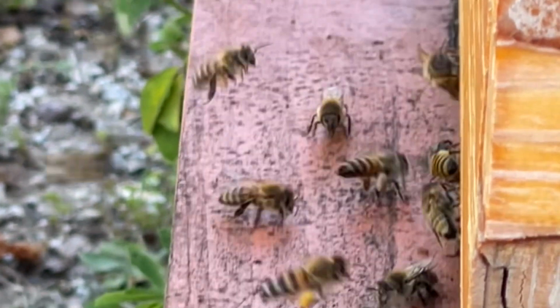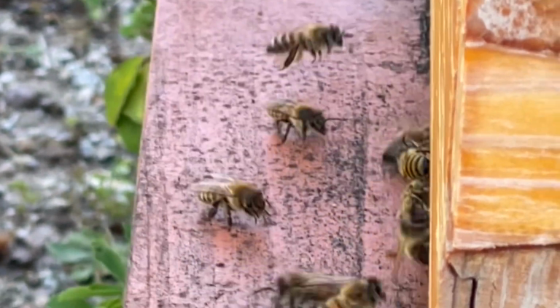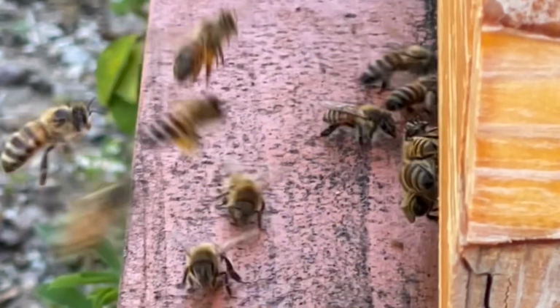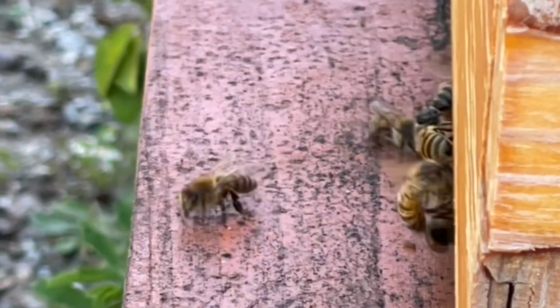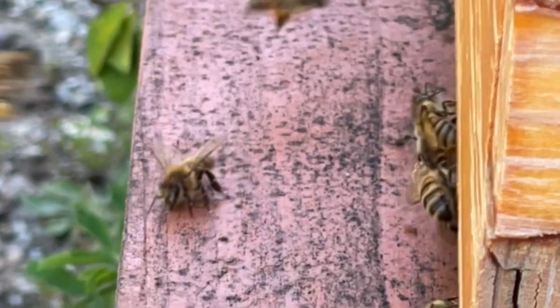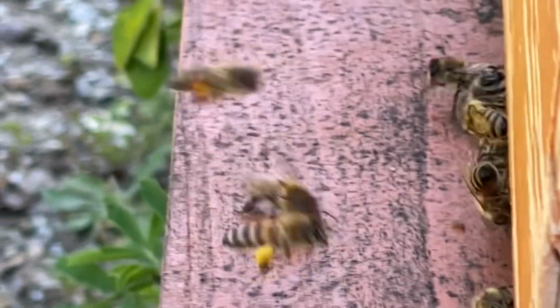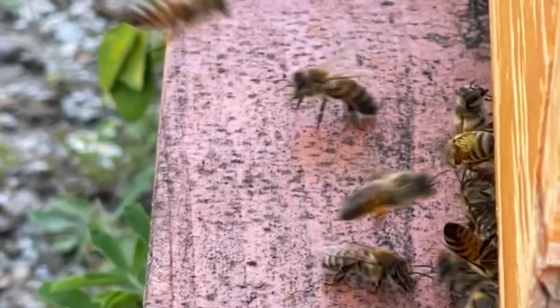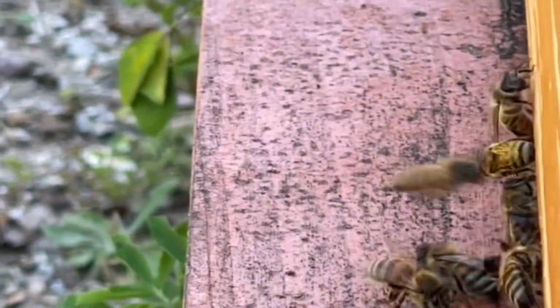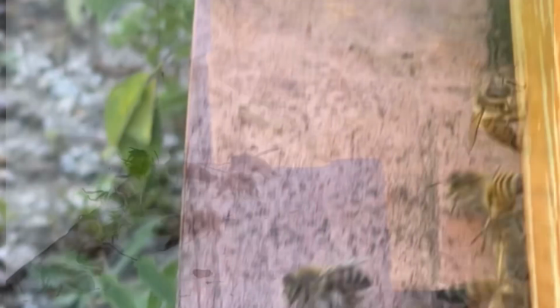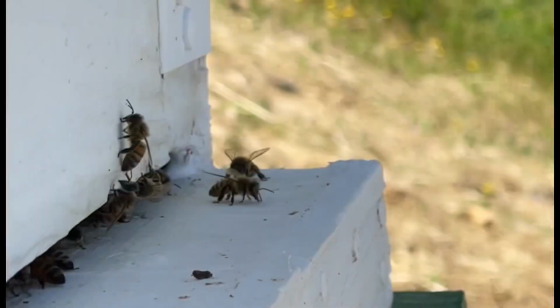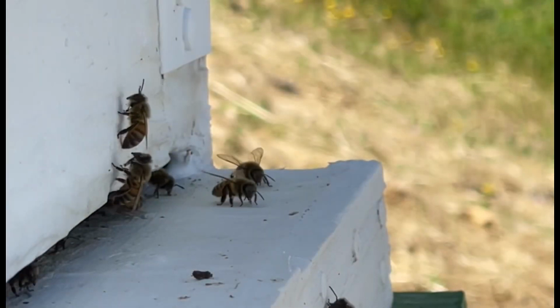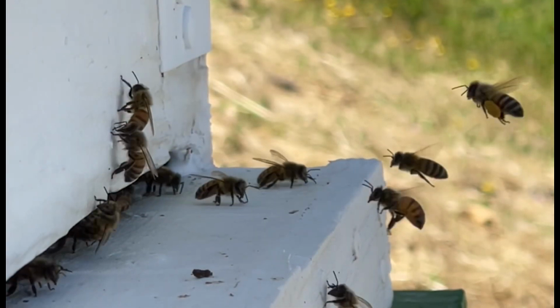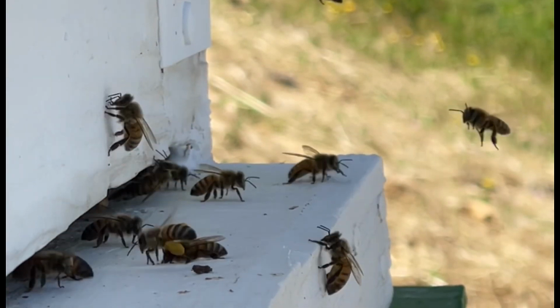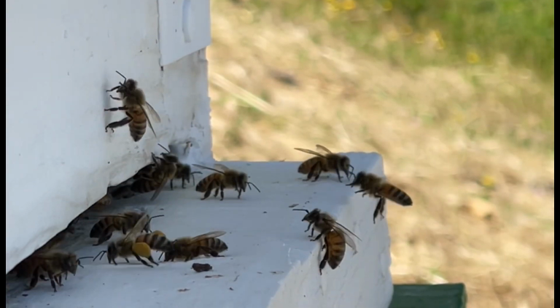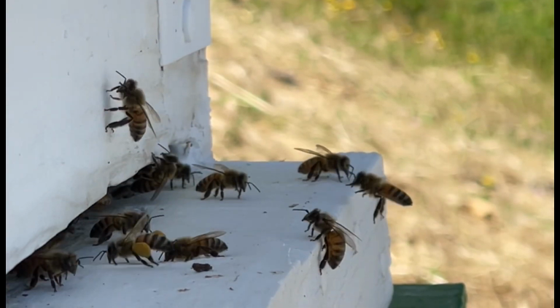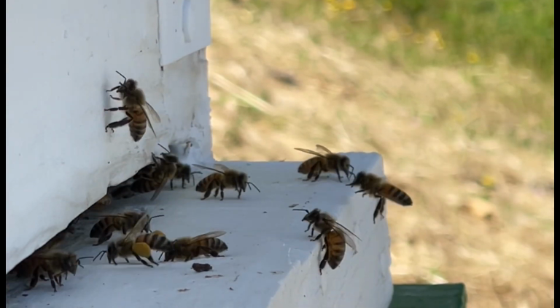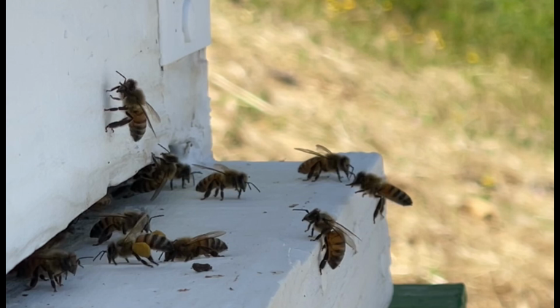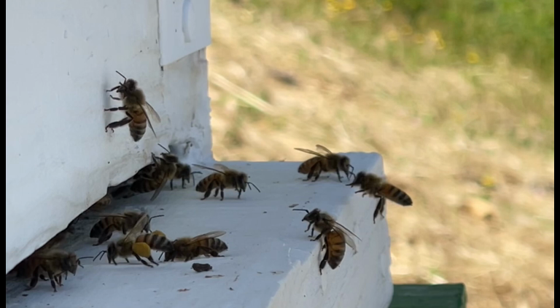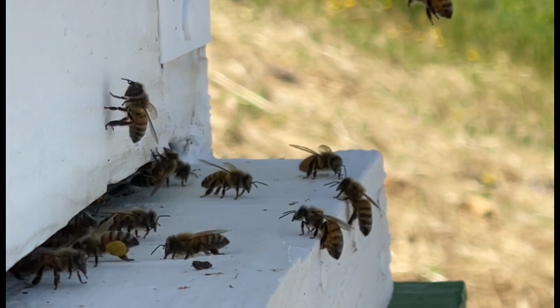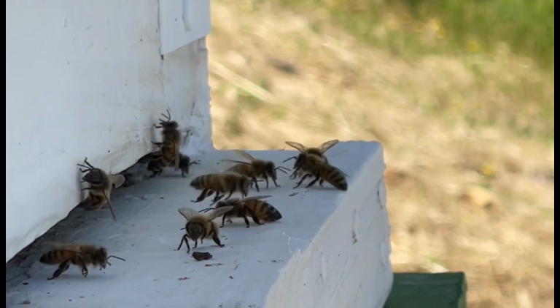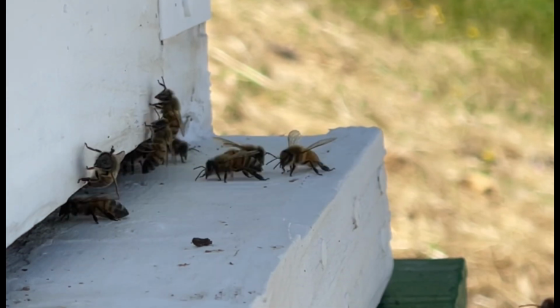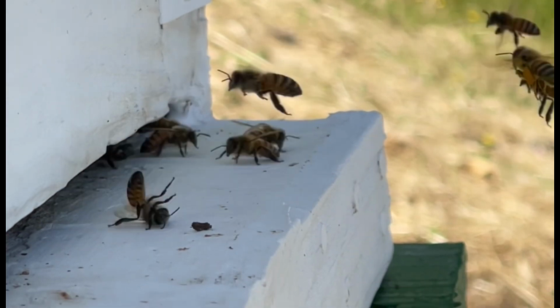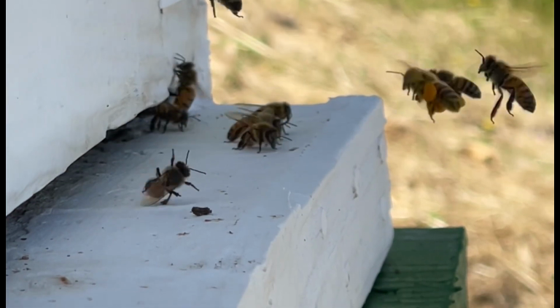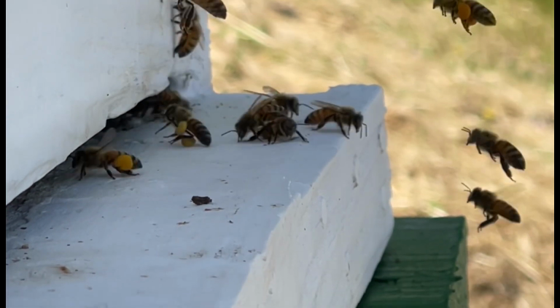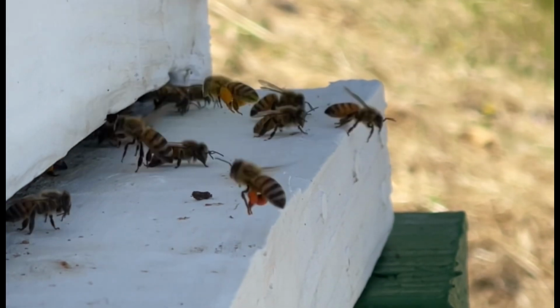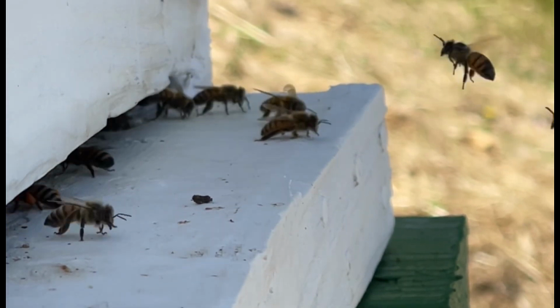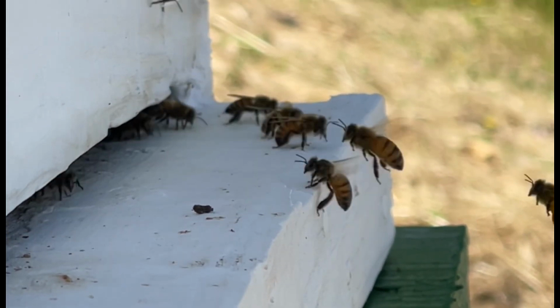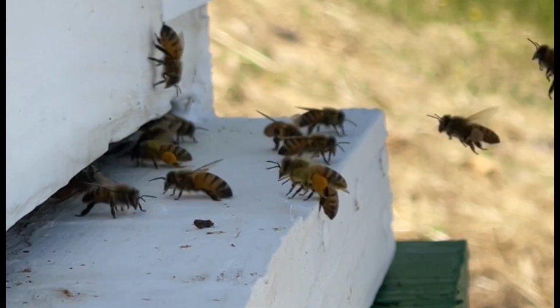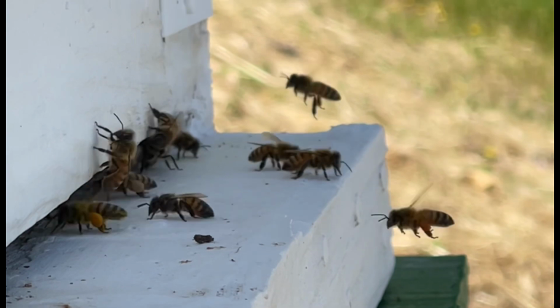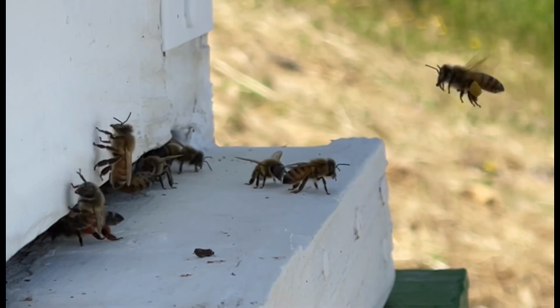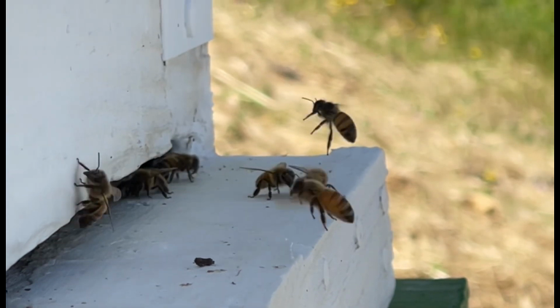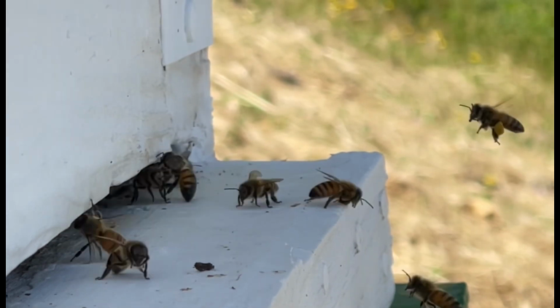Most of these colonies arrive to us without any comb, any brood, or any honey, so we had to start from scratch. But with just a little attention, colonies are thriving now.